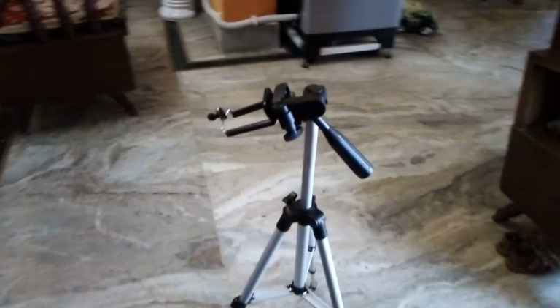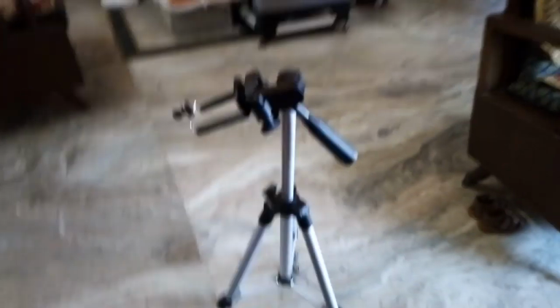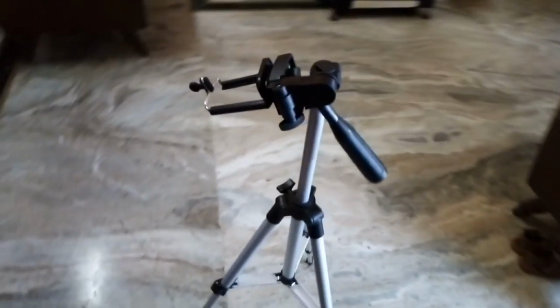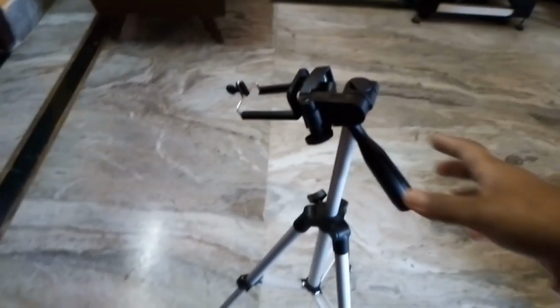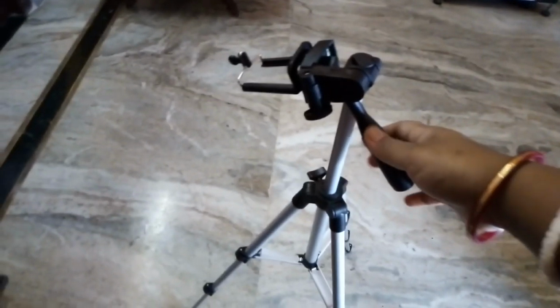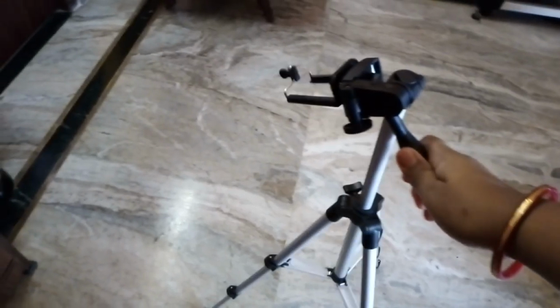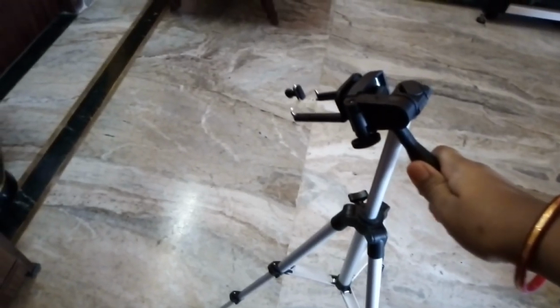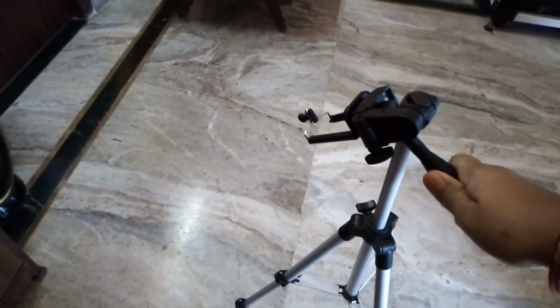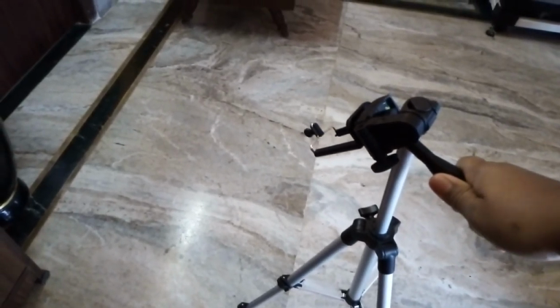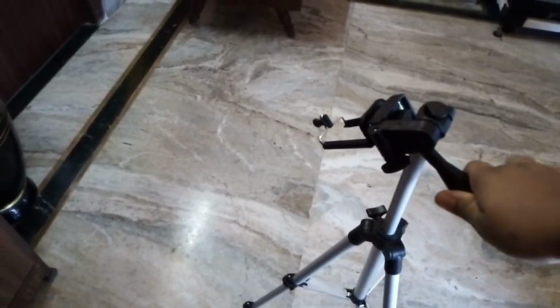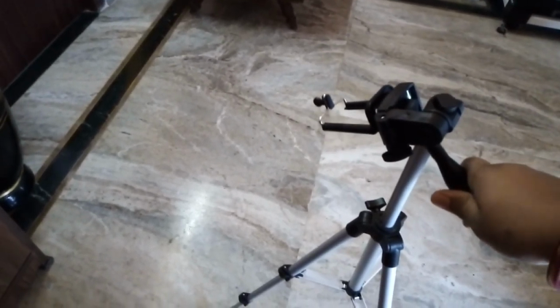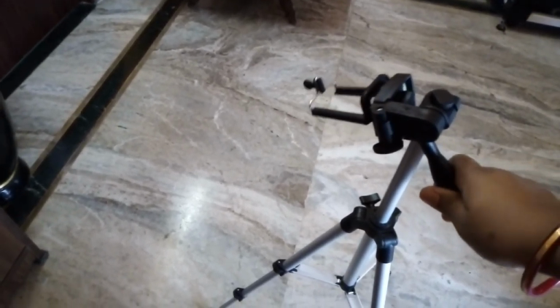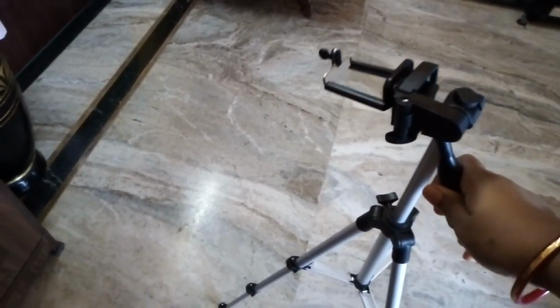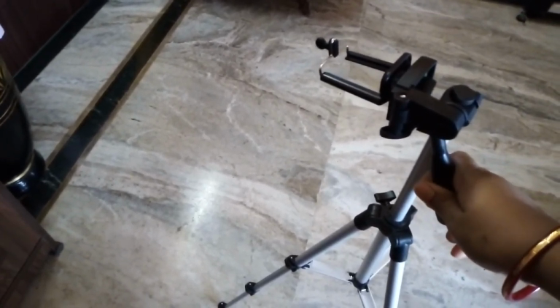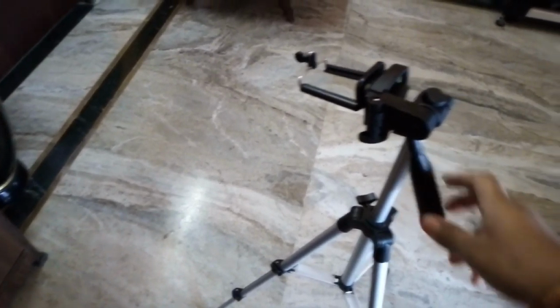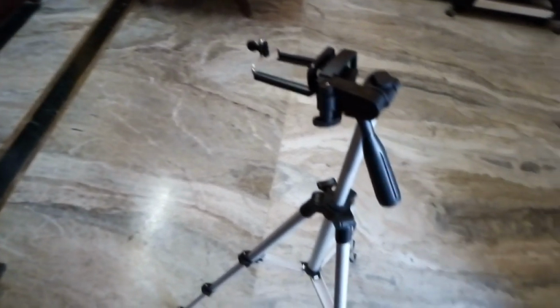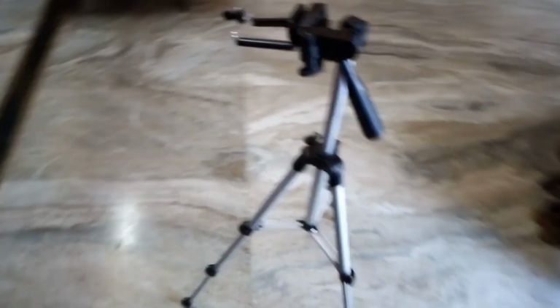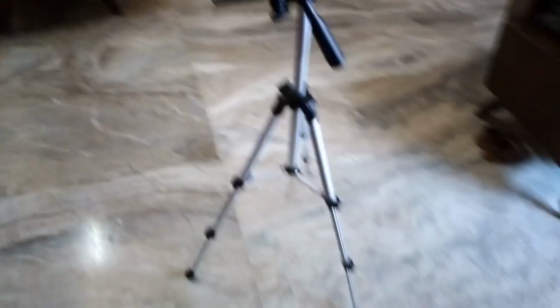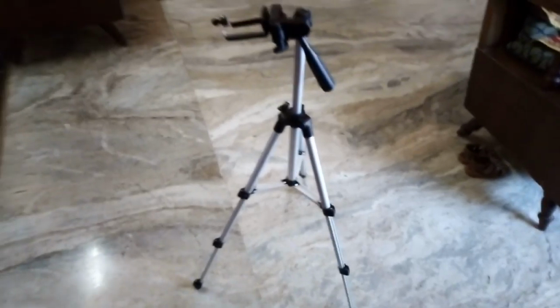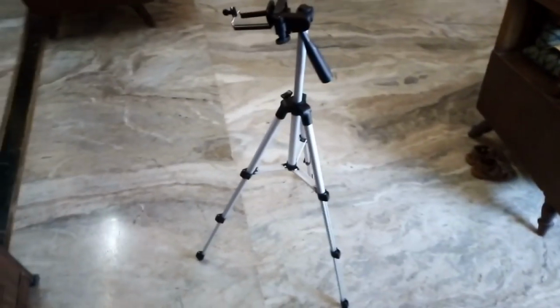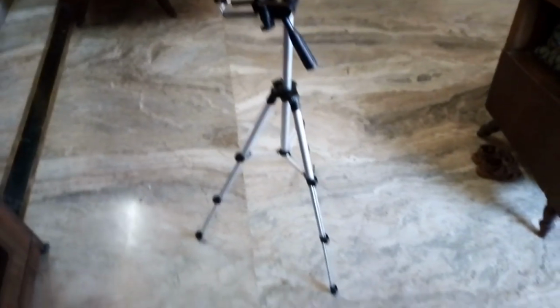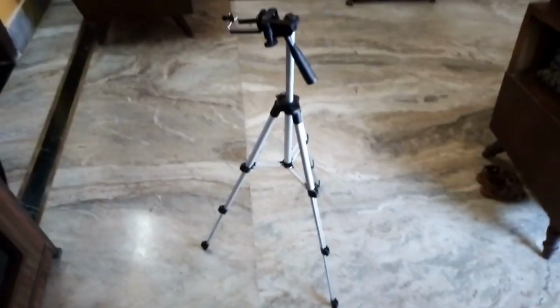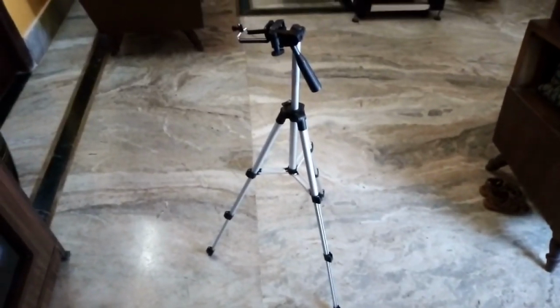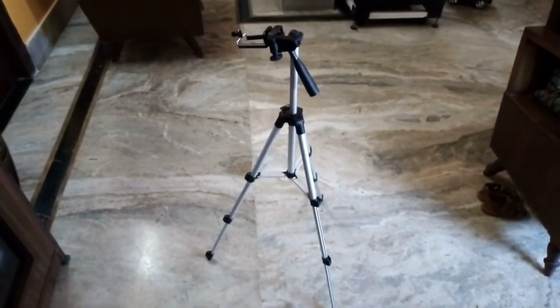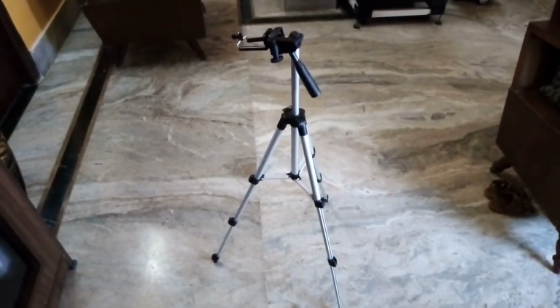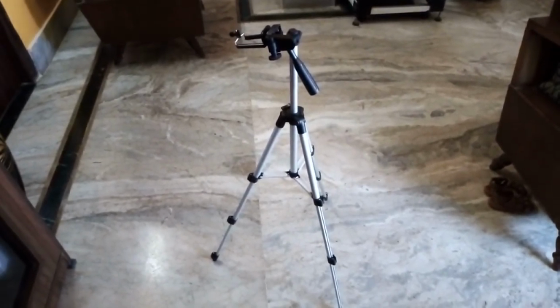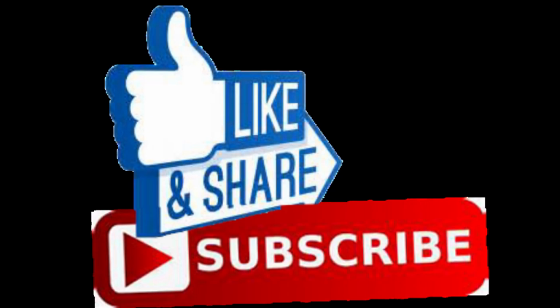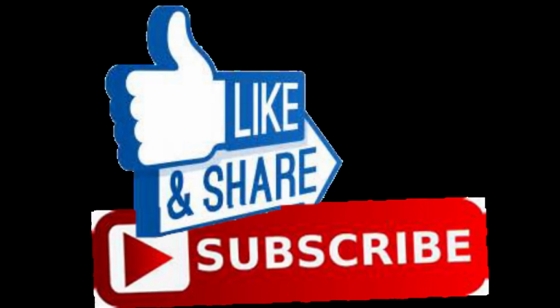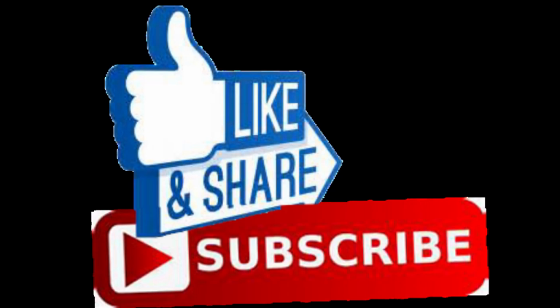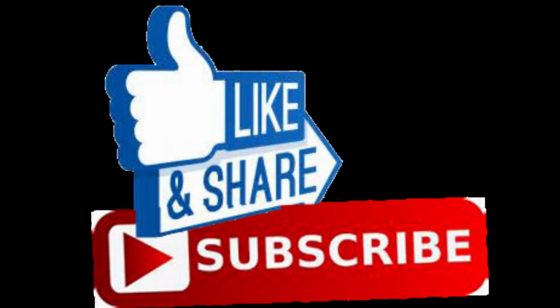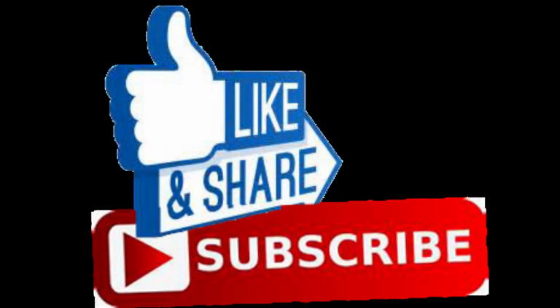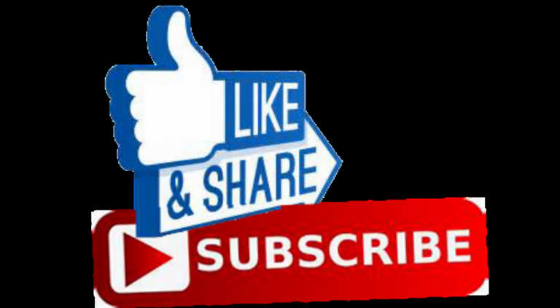I hope you like this unboxing vlog. If you really like this unboxing vlog, then please click on the like button. Don't forget to subscribe to my channel and please hit the bell icon. Bye-bye.